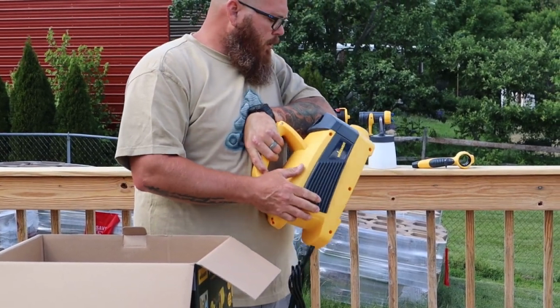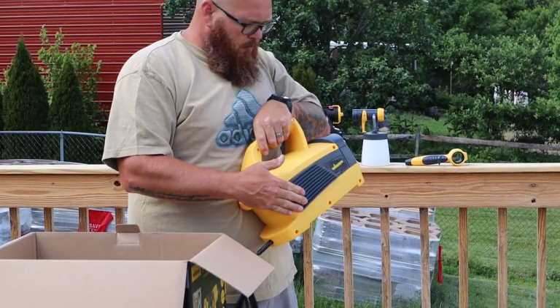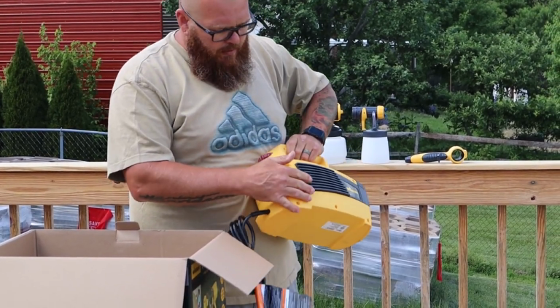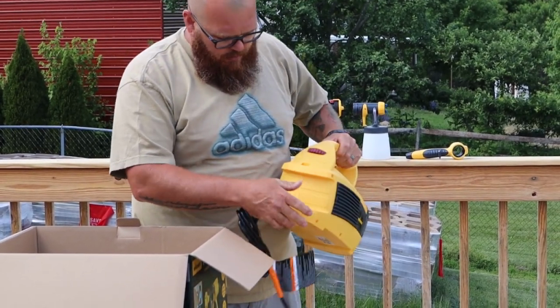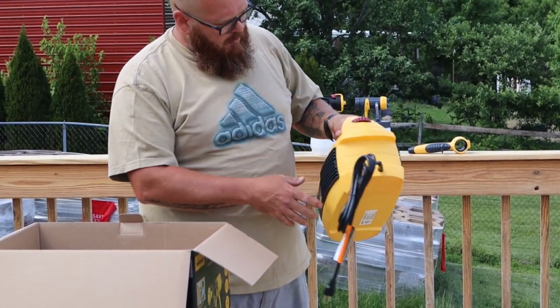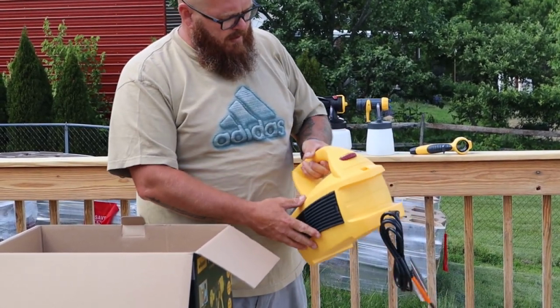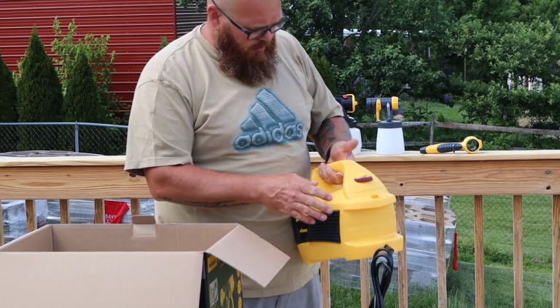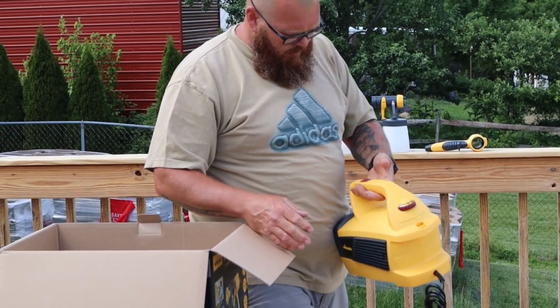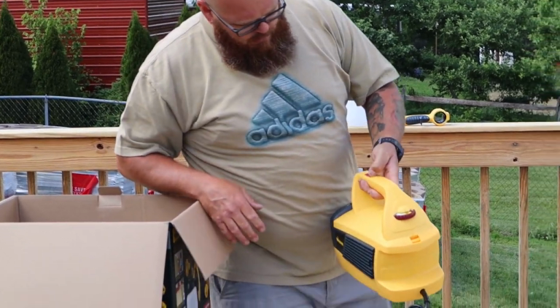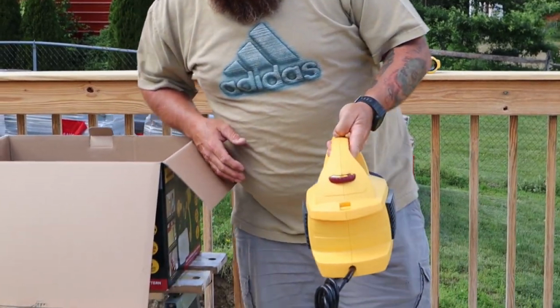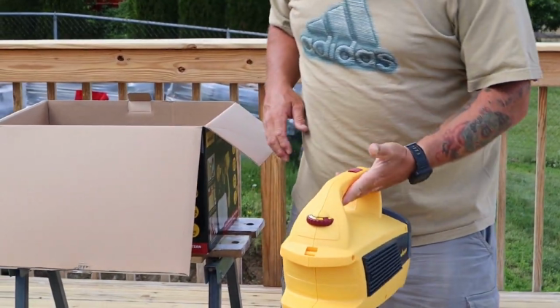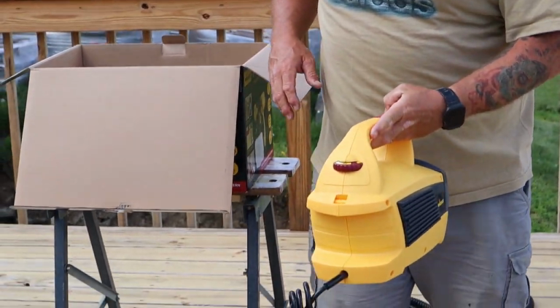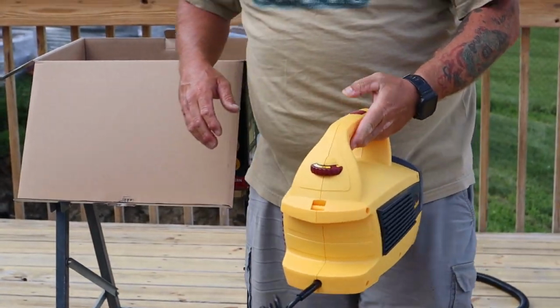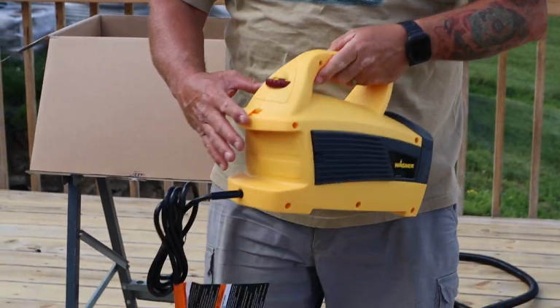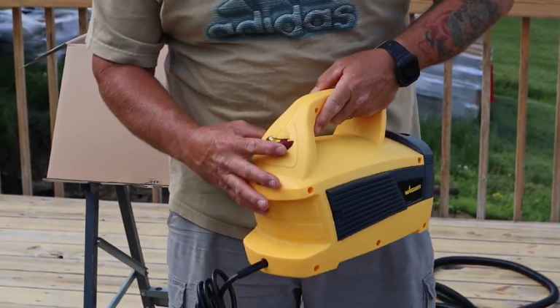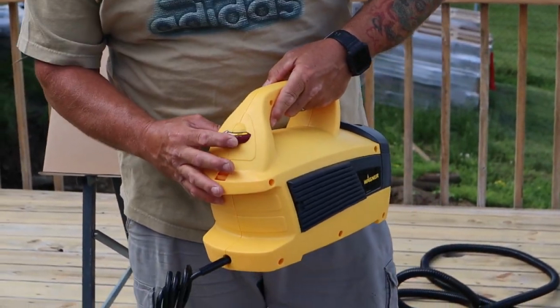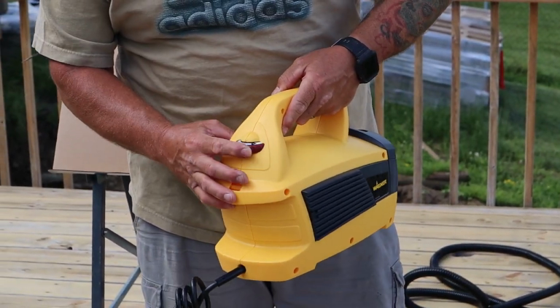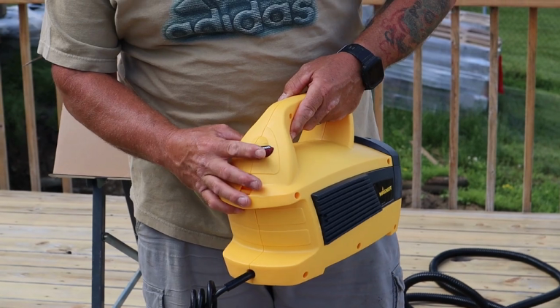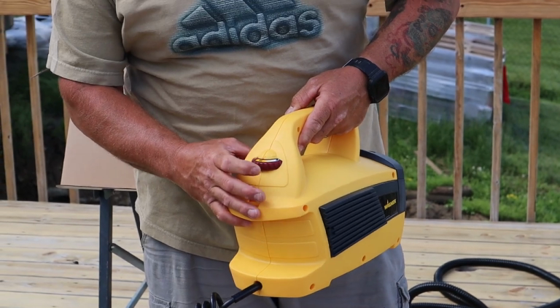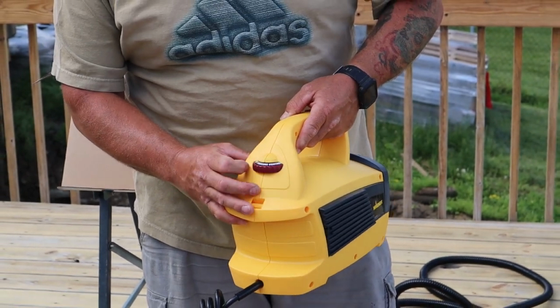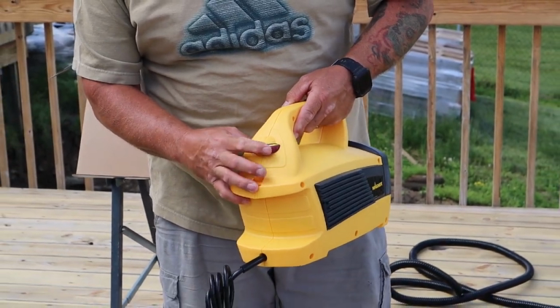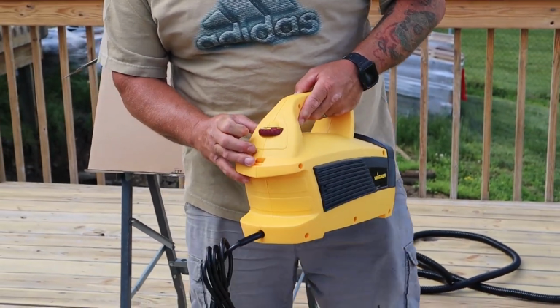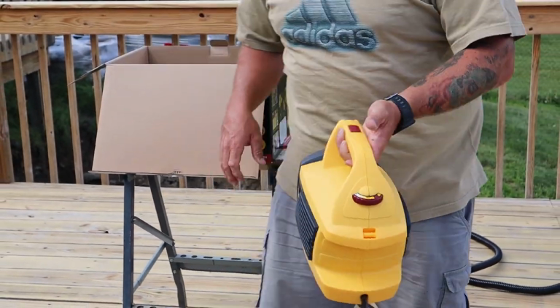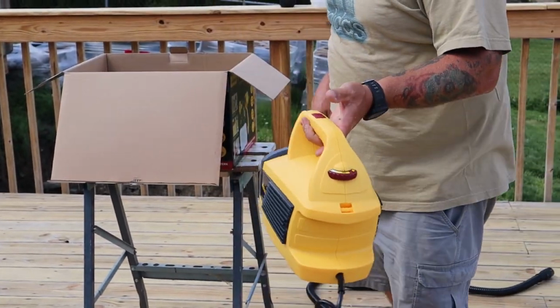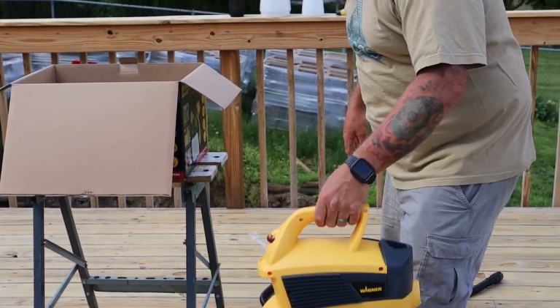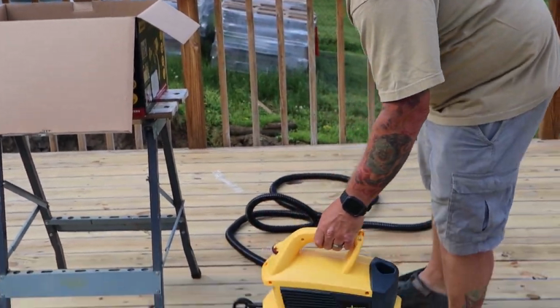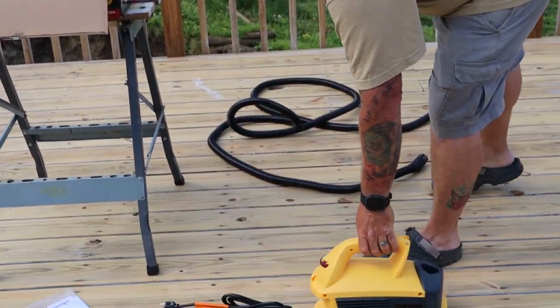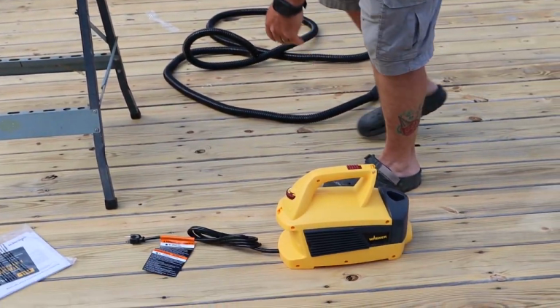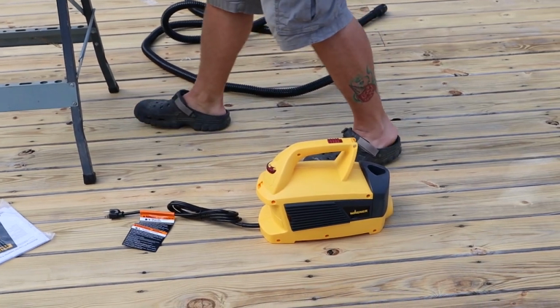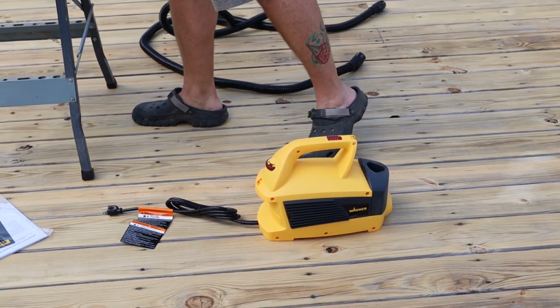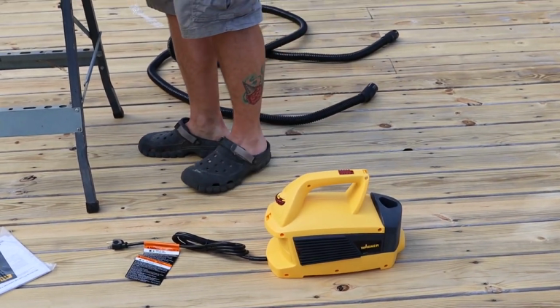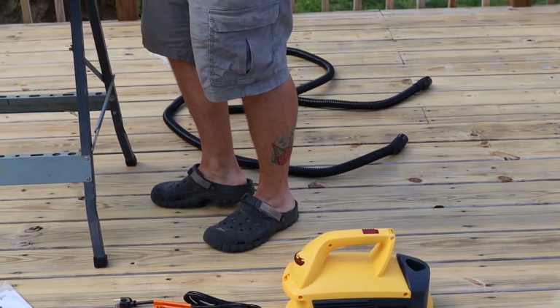Here's the actual unit itself — it has a nice filter on each side, which is probably something you'll have to replace every so often. There's an on/off button and a flow control. Let's open up the instructions and put it together.